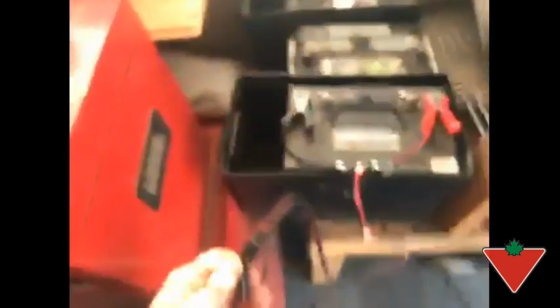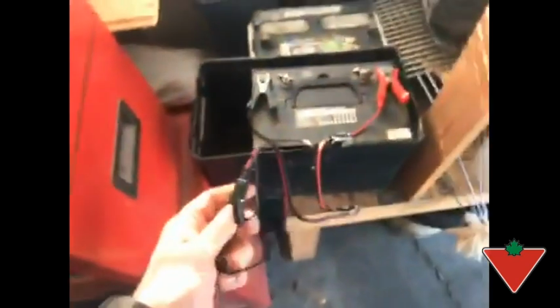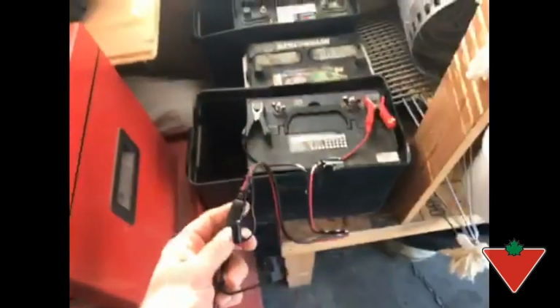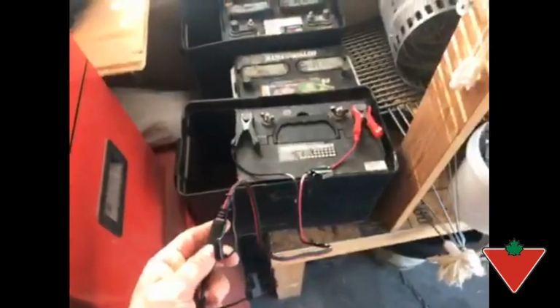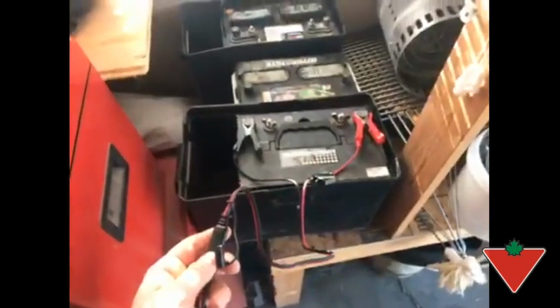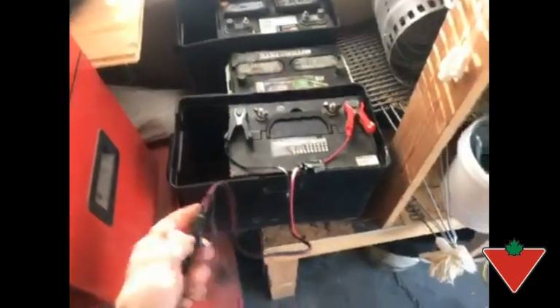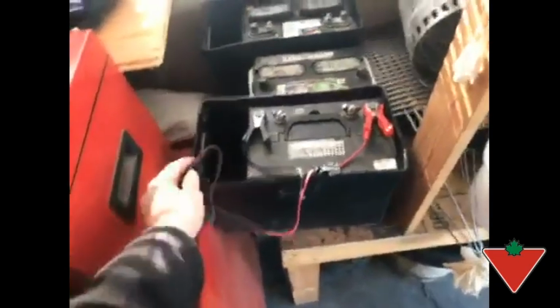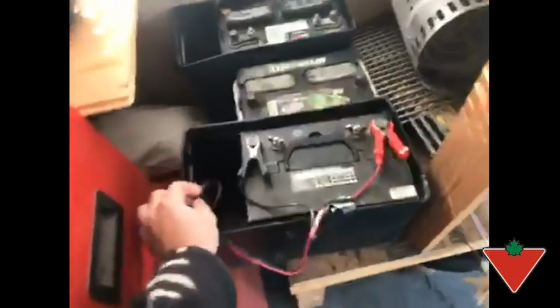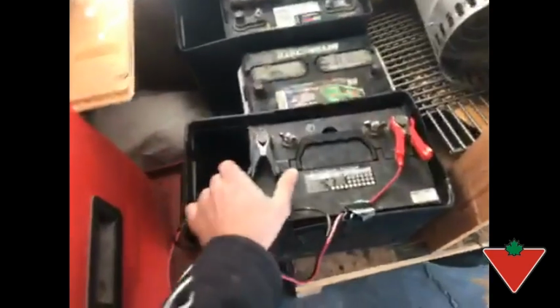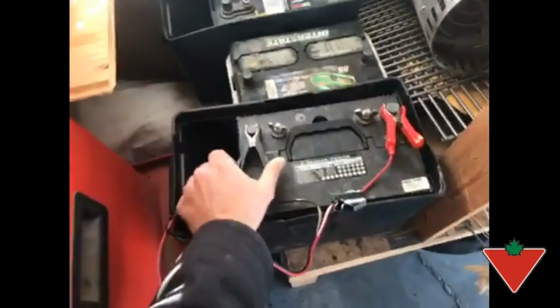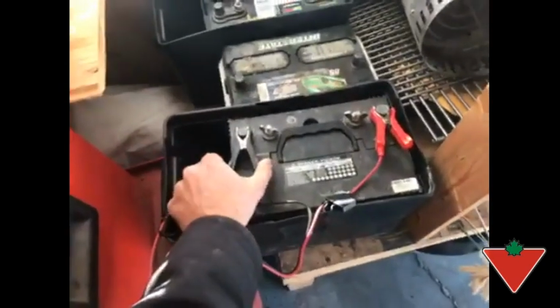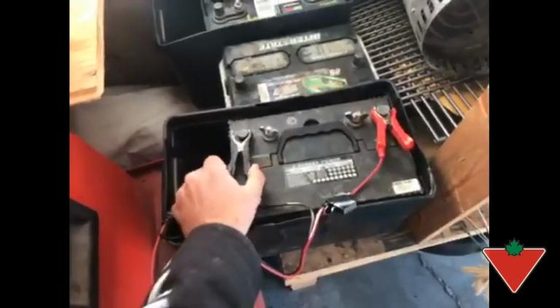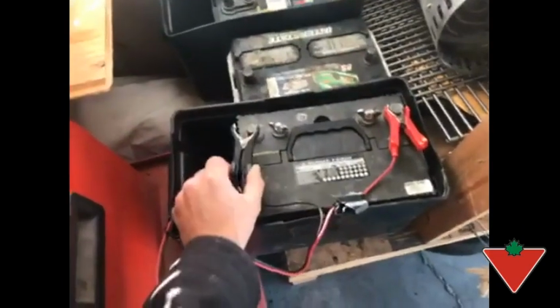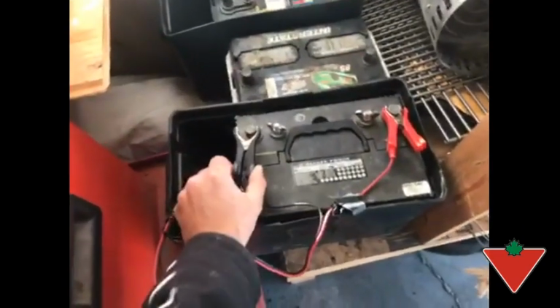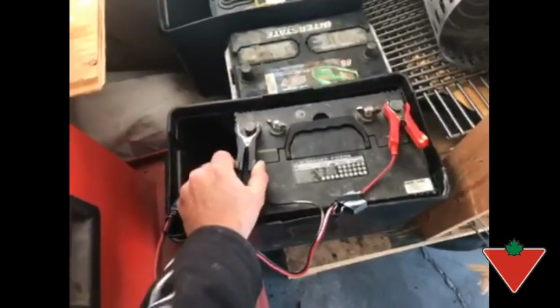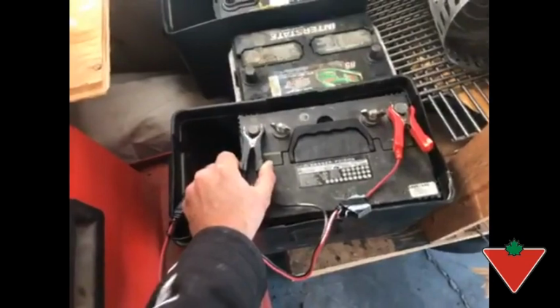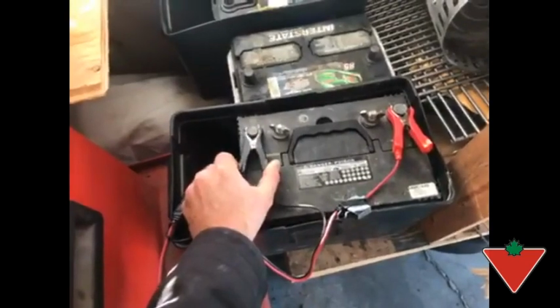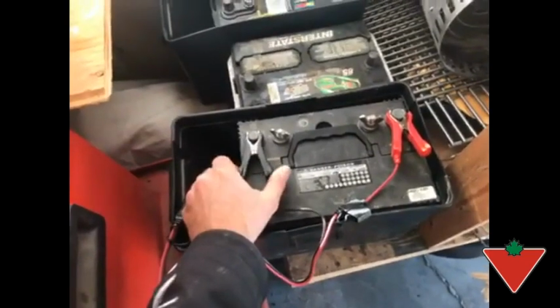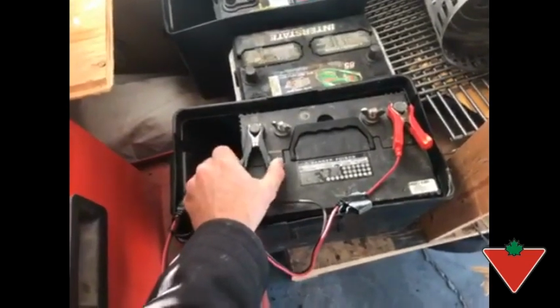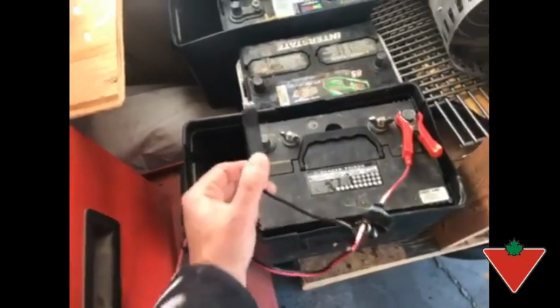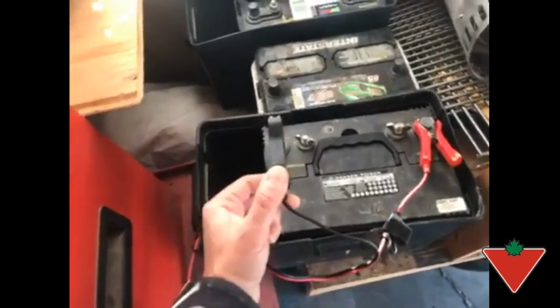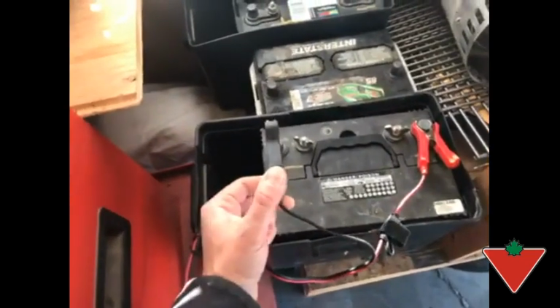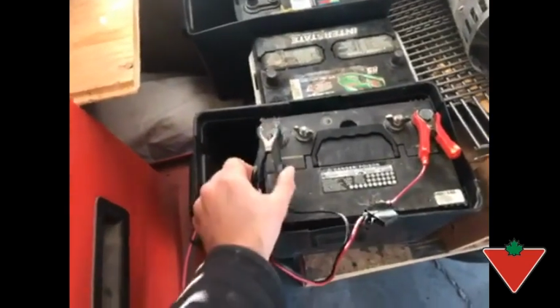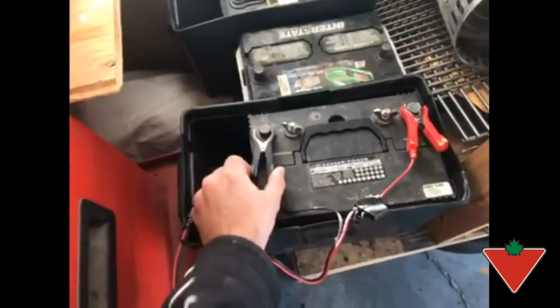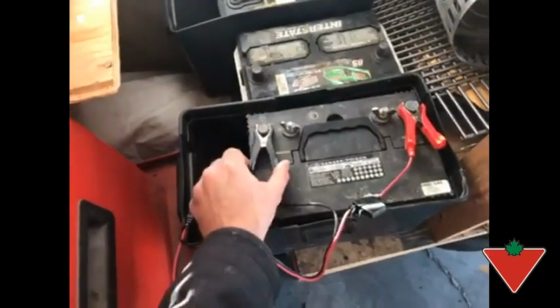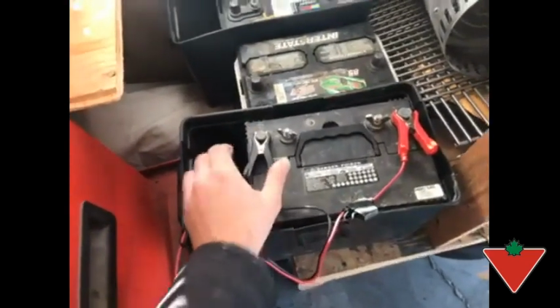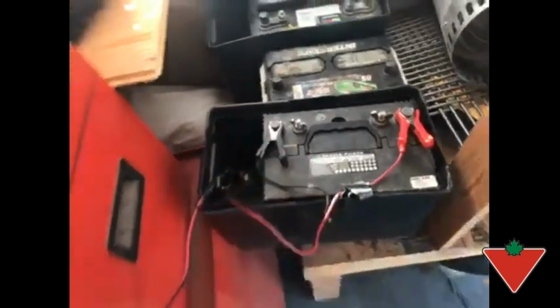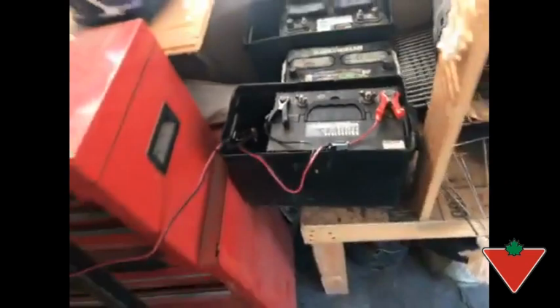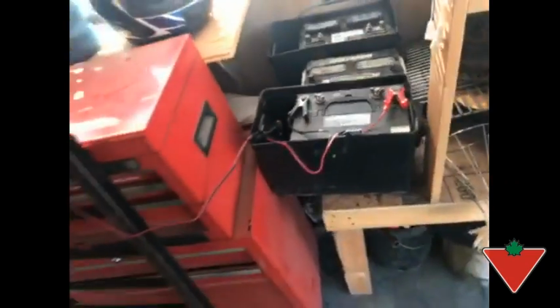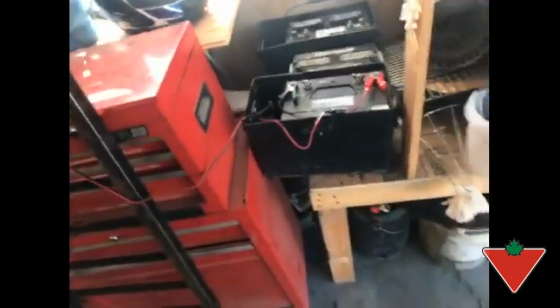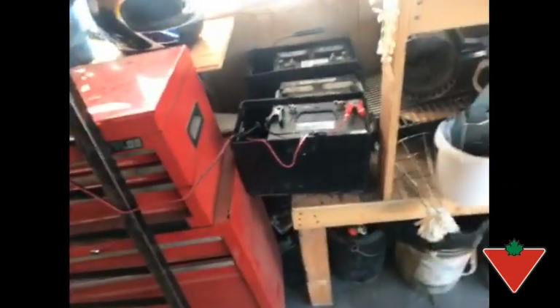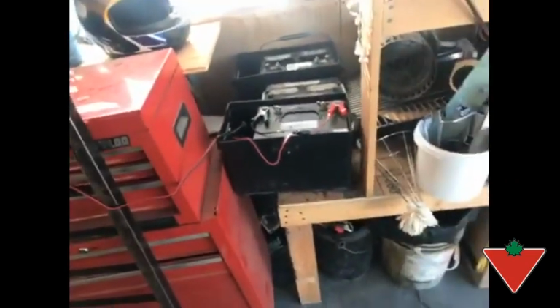I like the alligator clips — they're nice and thick. With other chargers, there's not that much insulation around them, so I really like that.